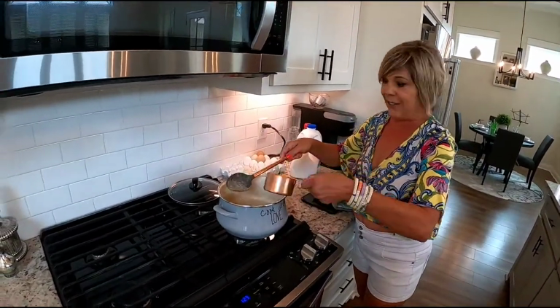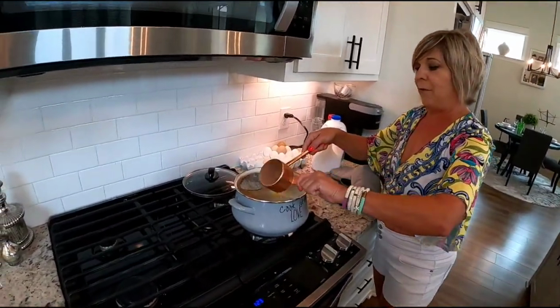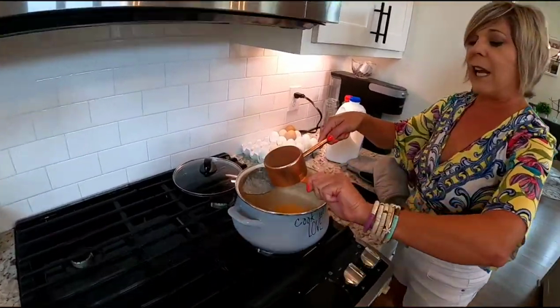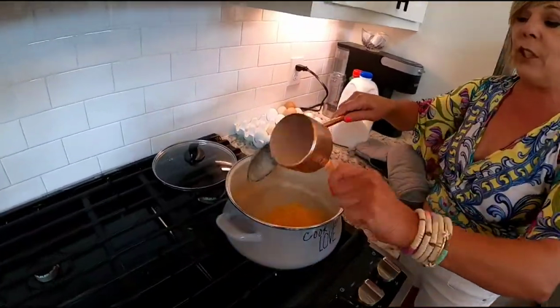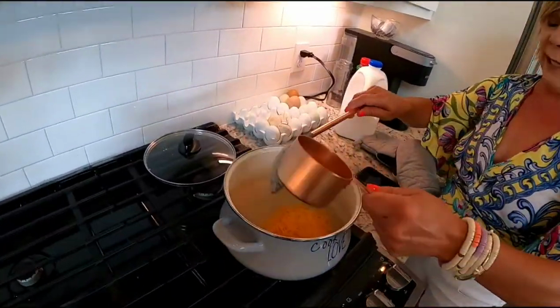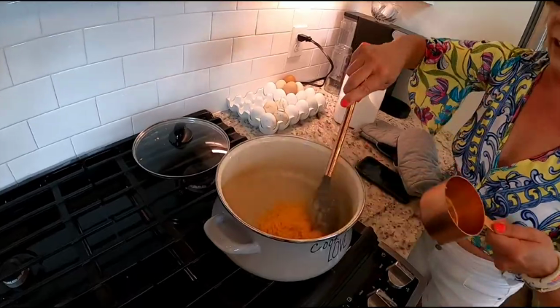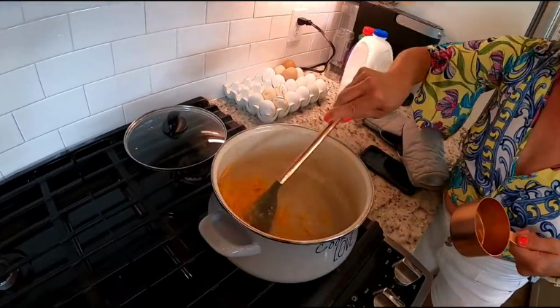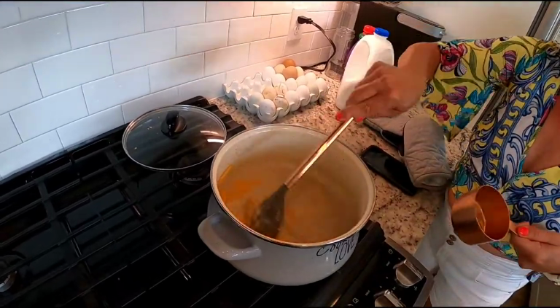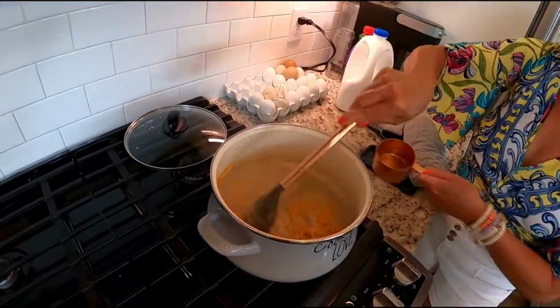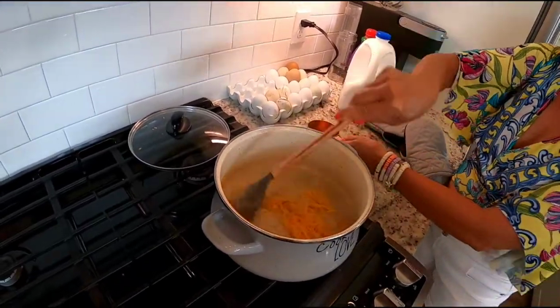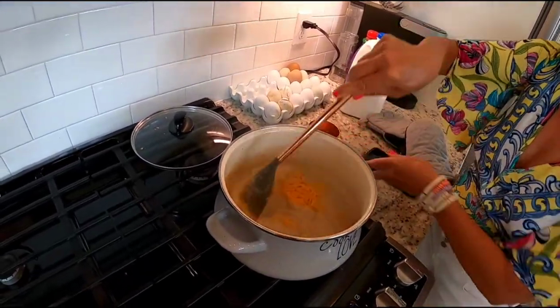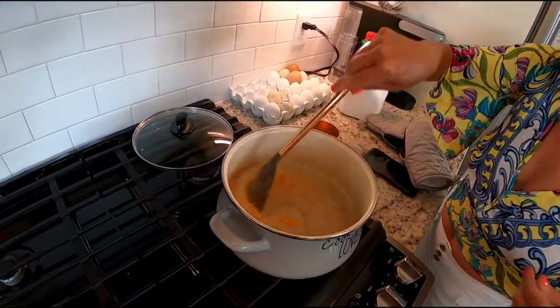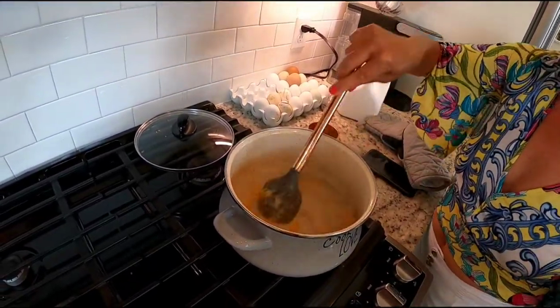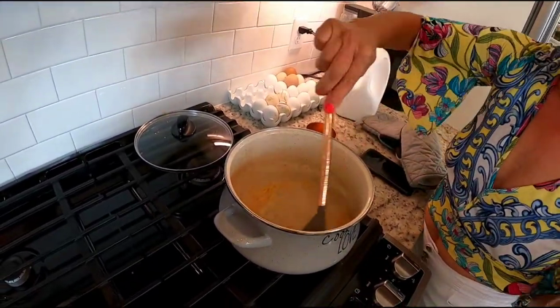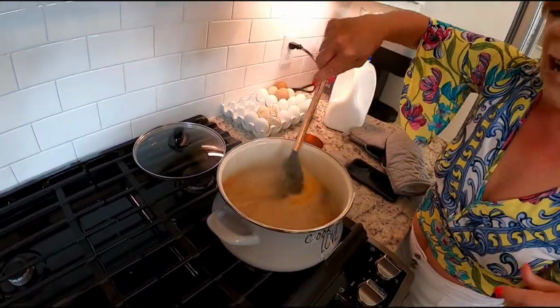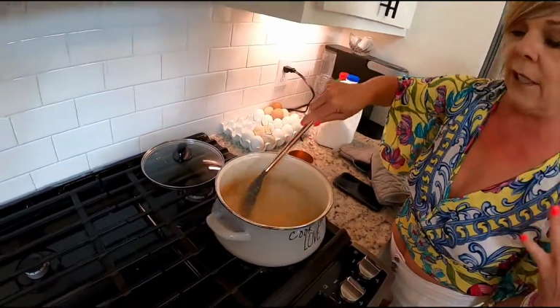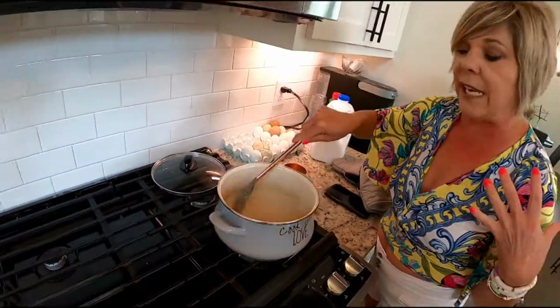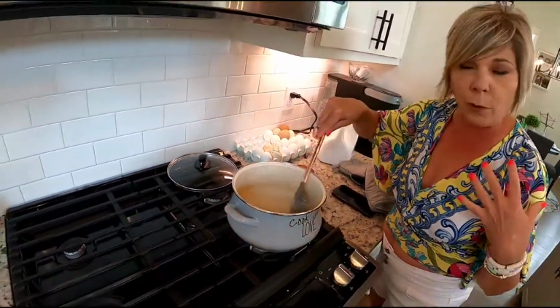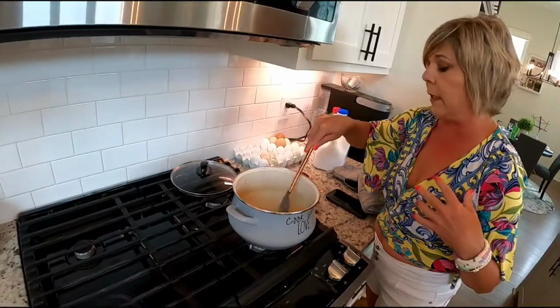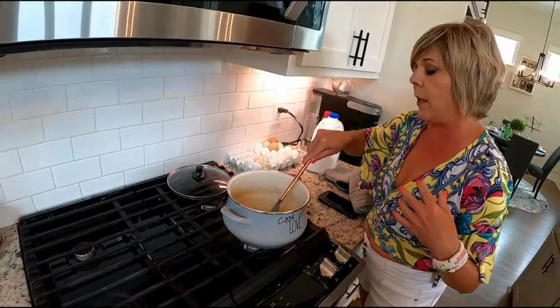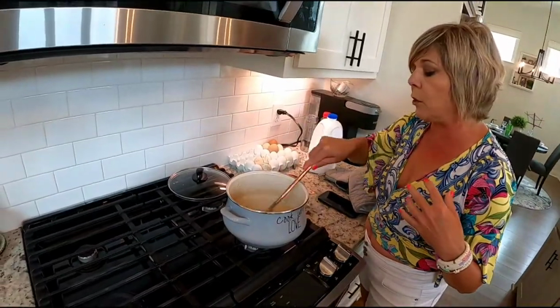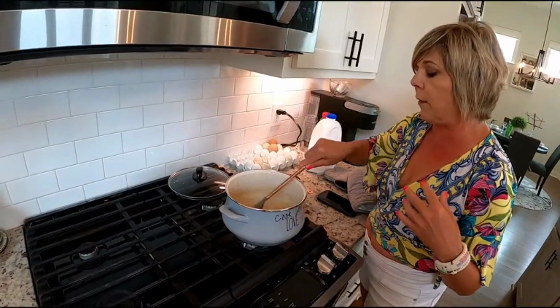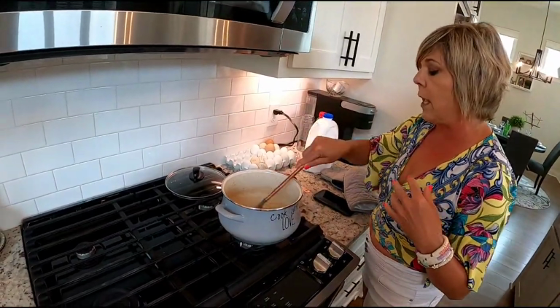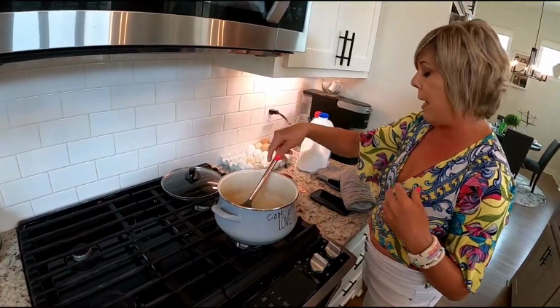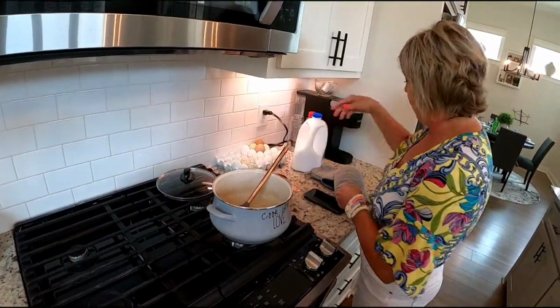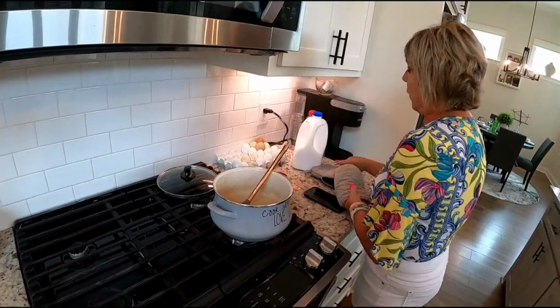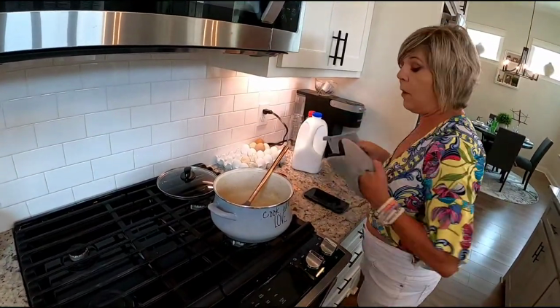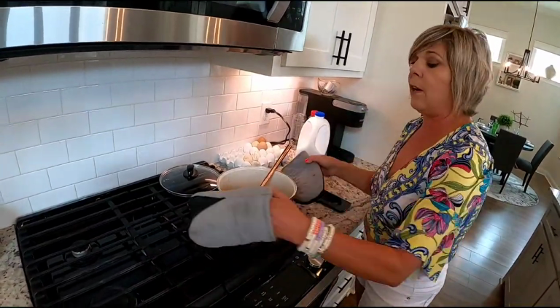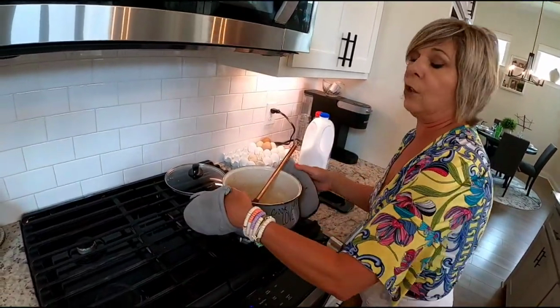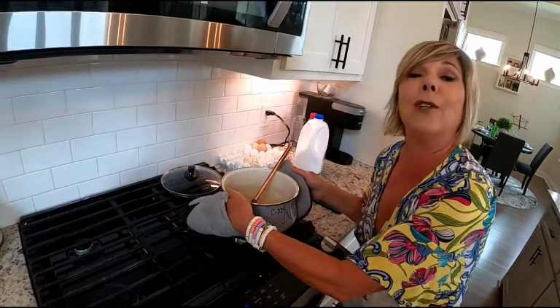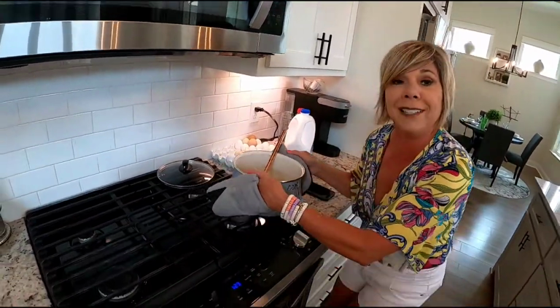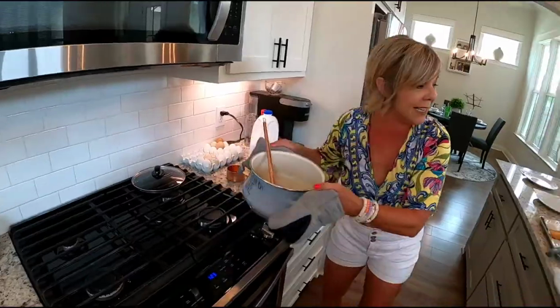Alright, these grits are nice and creamy. We're going to turn the fire off and add the good stuff — a cup of shredded cheddar cheese. Stir that in and it's going to melt, thicken the grits, and give it an extra flavor.